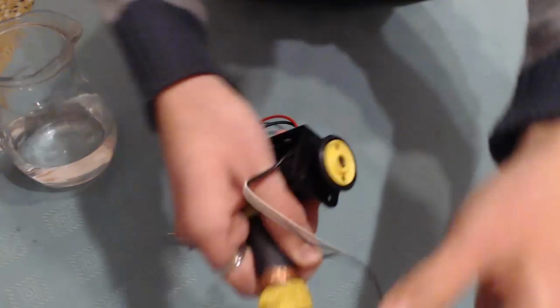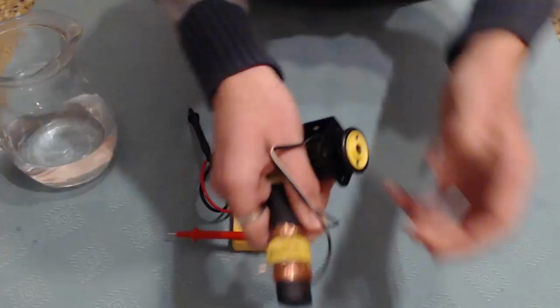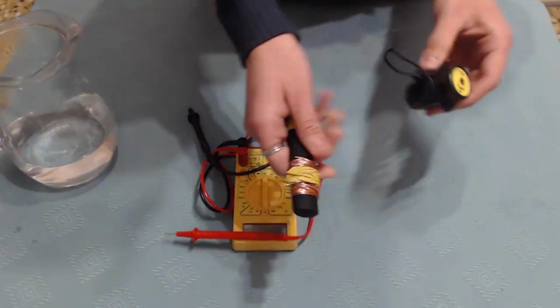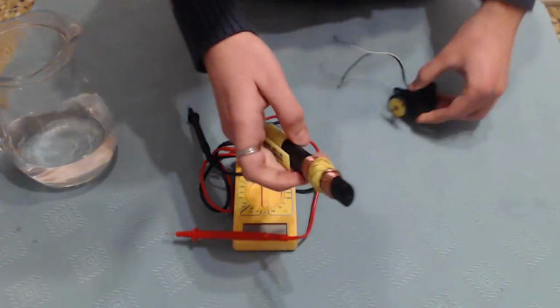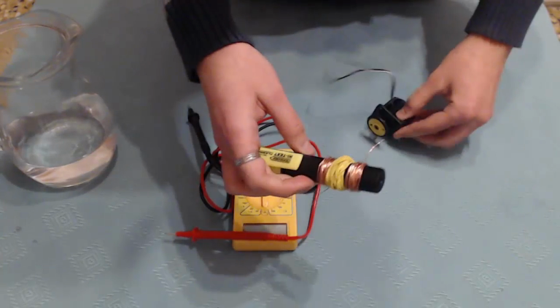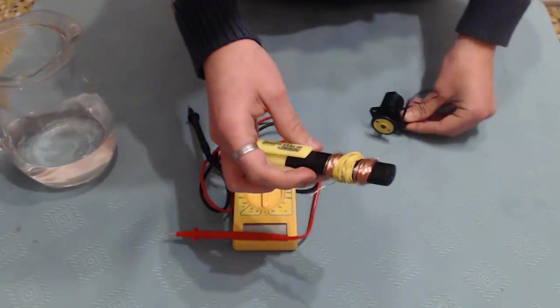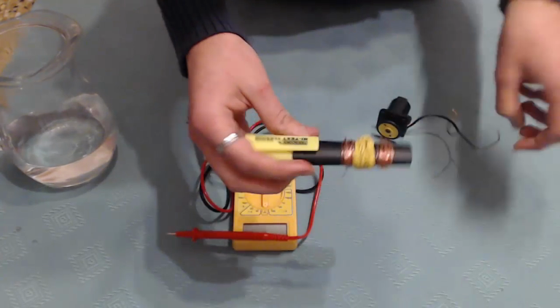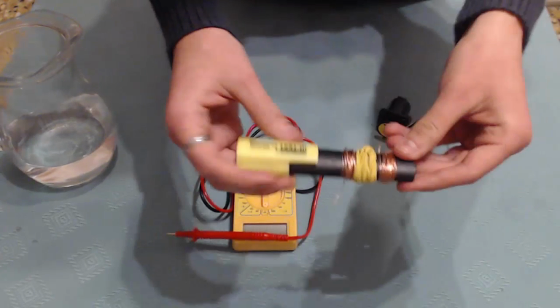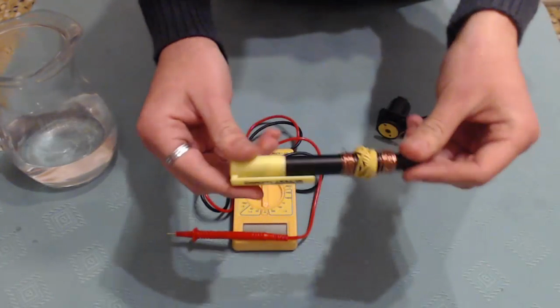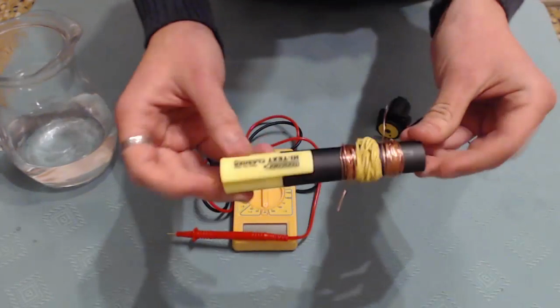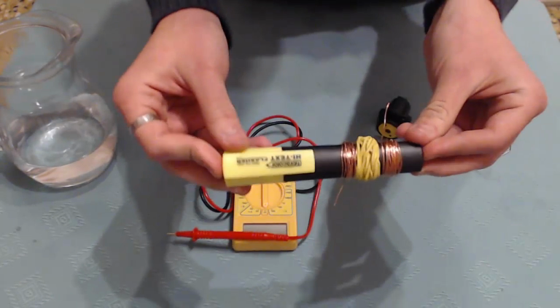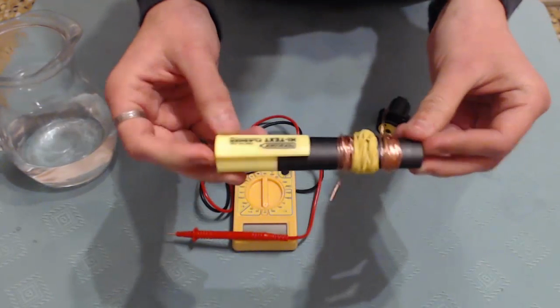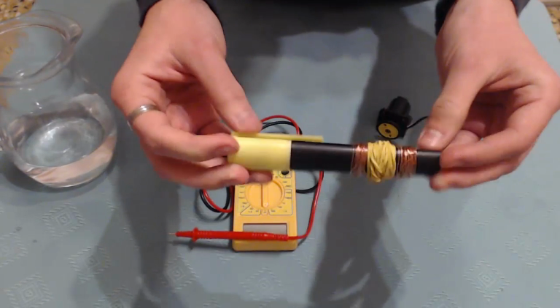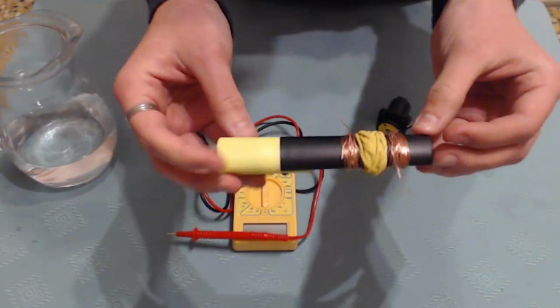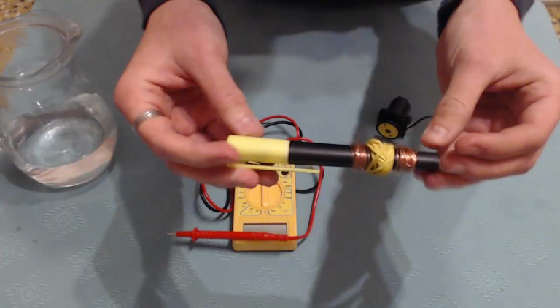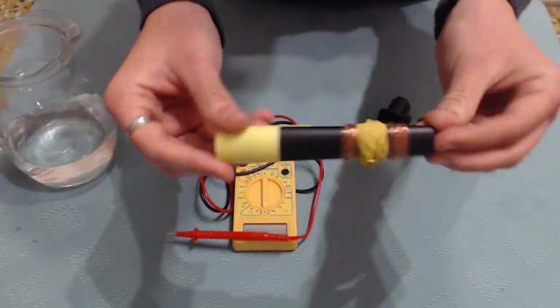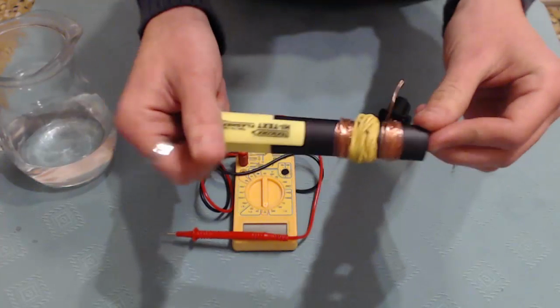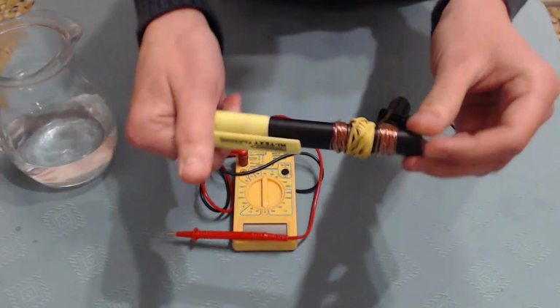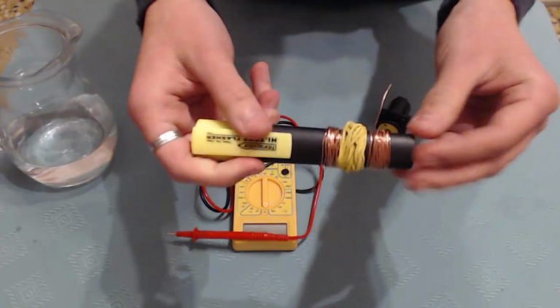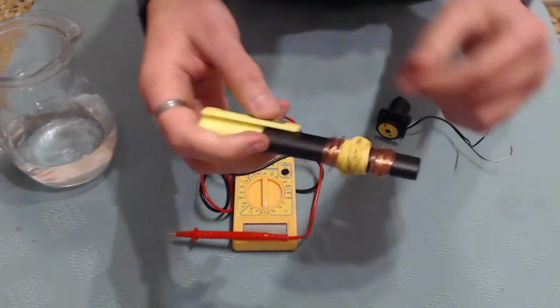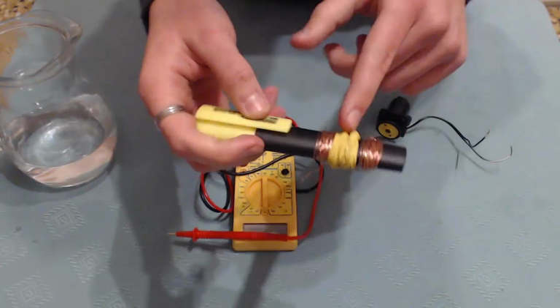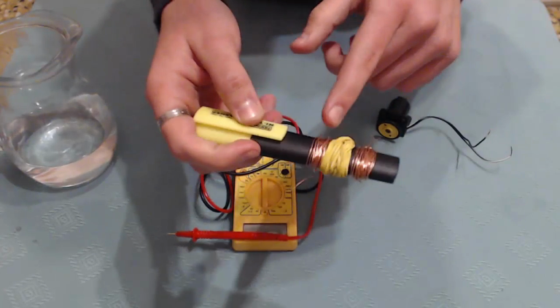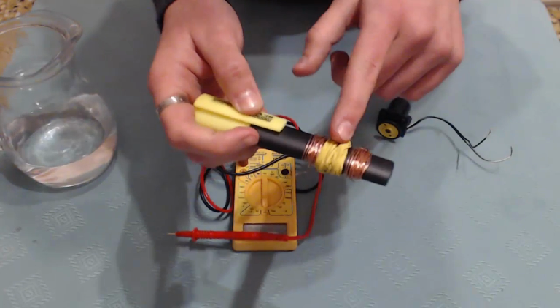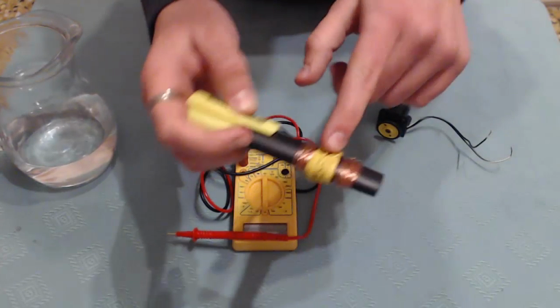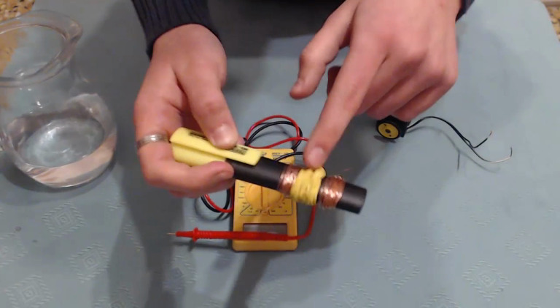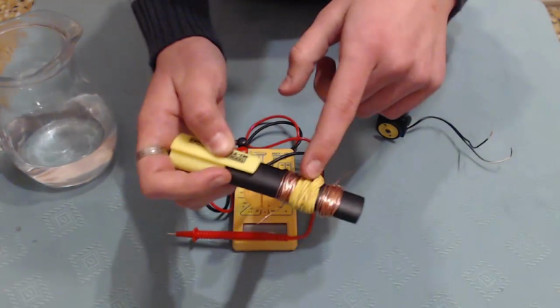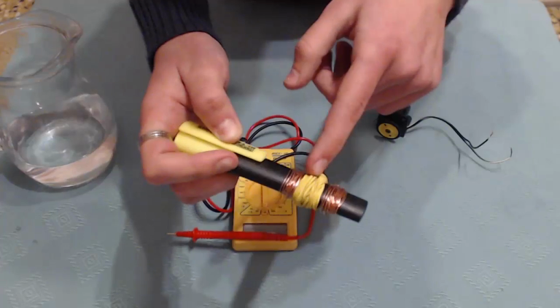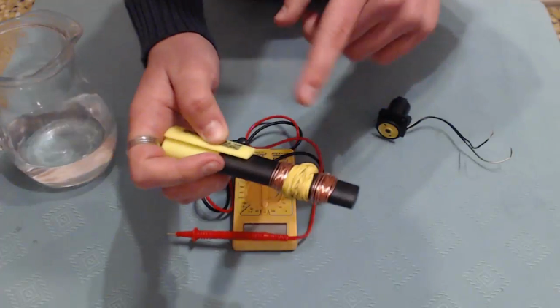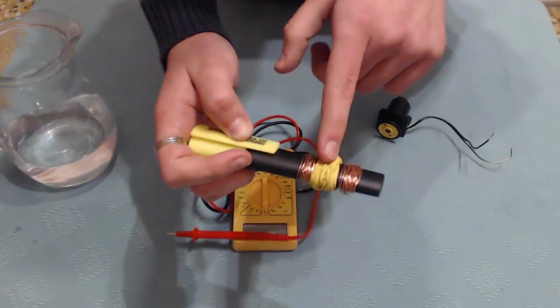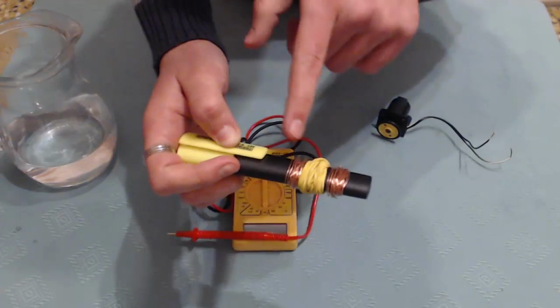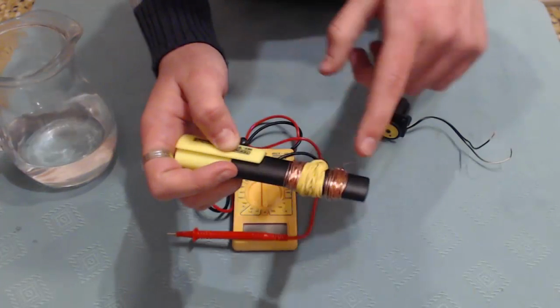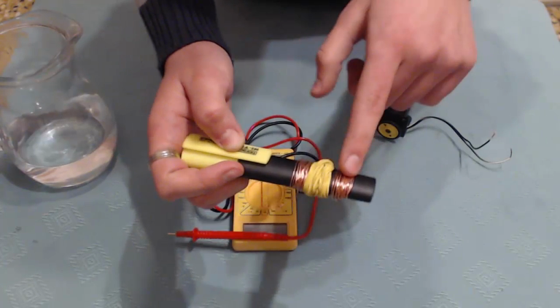This works because the liquid in the highlighter creates some electrical field and the rubber bands I put right here isolate the positive from the negative.